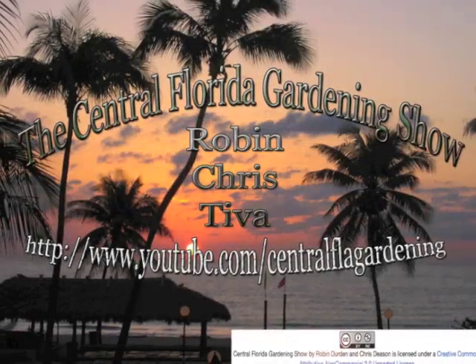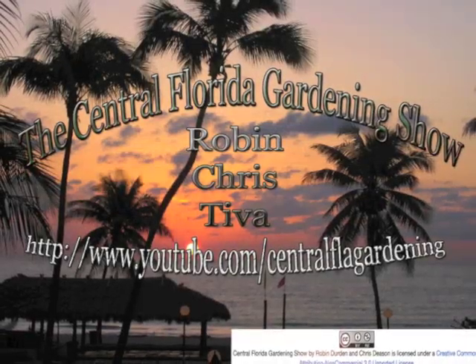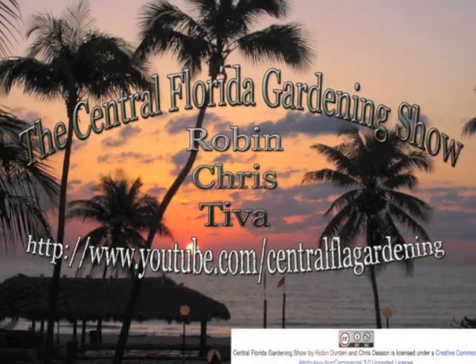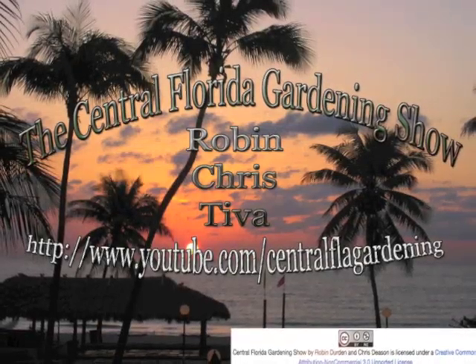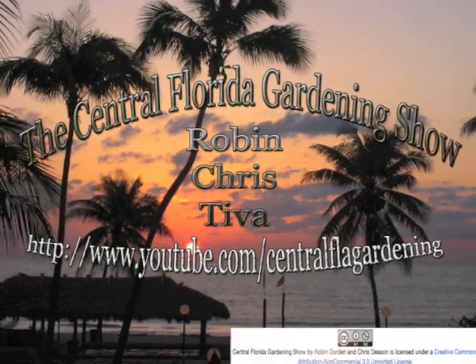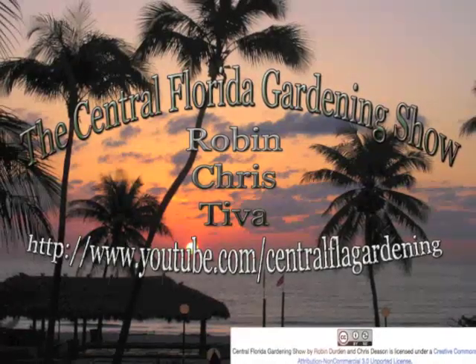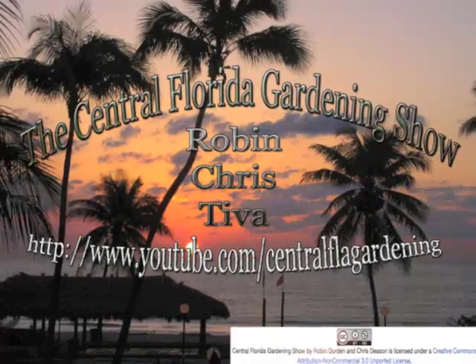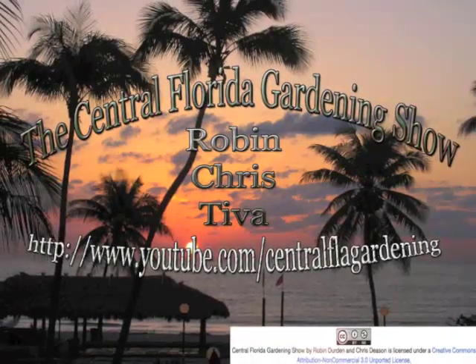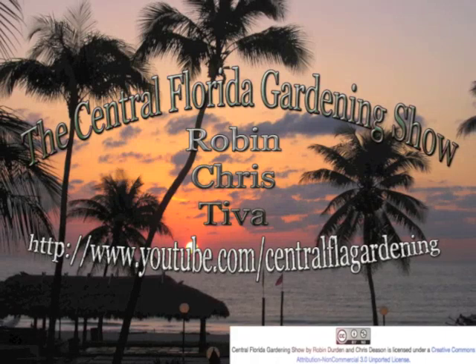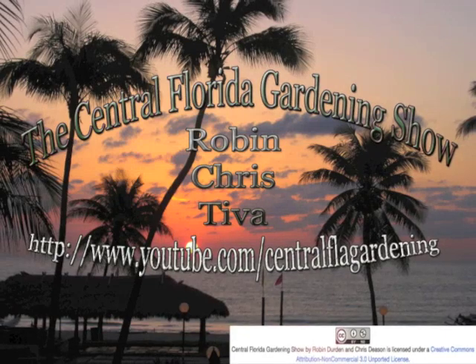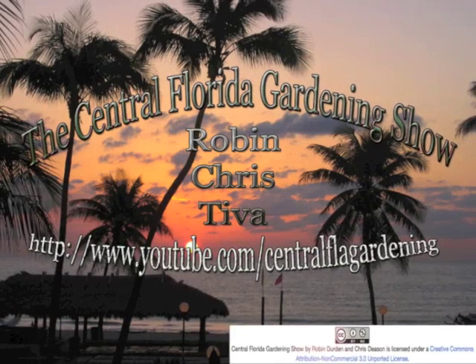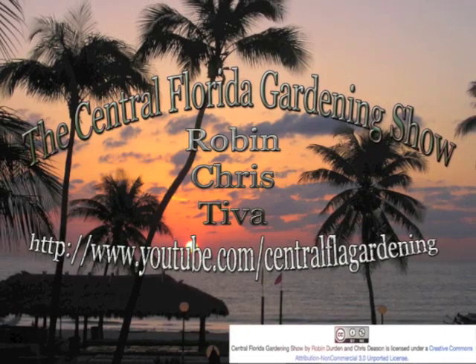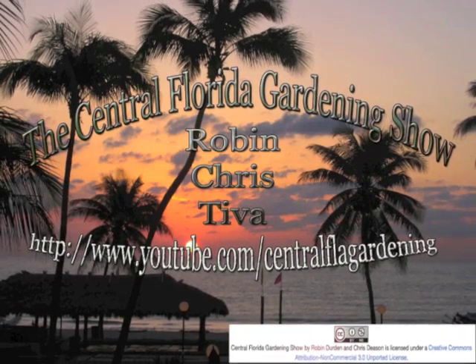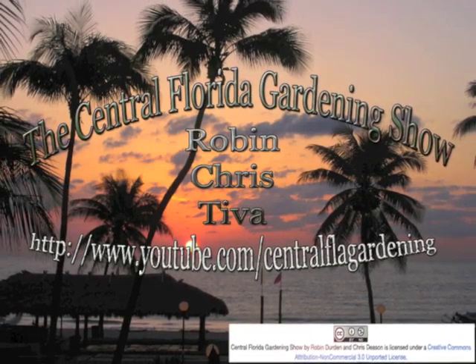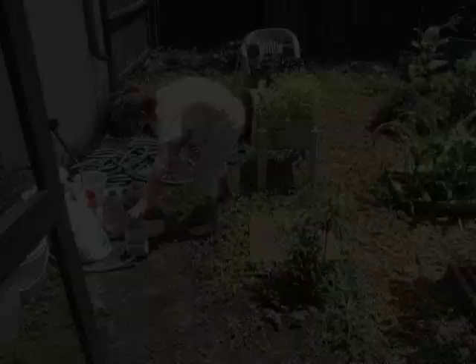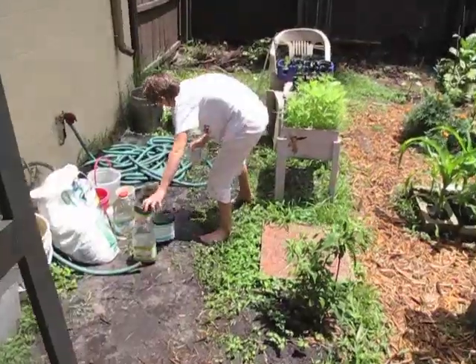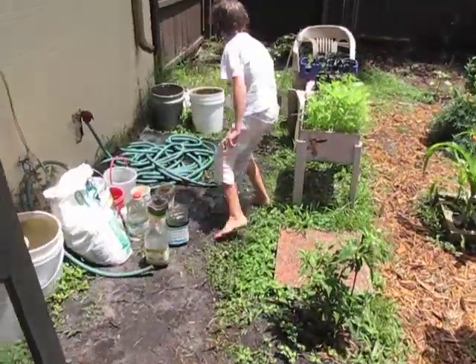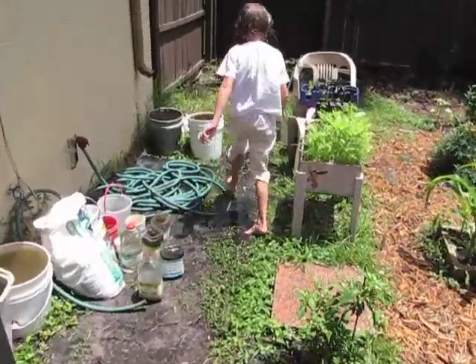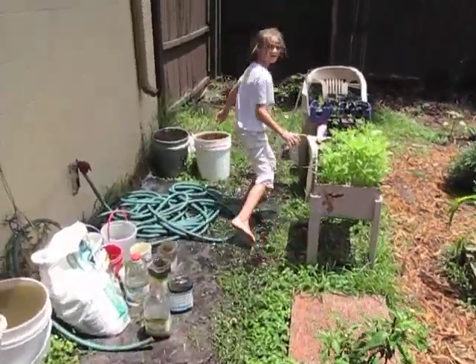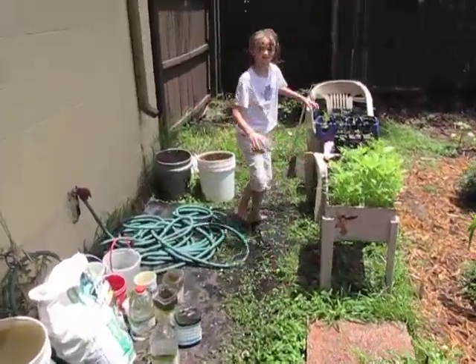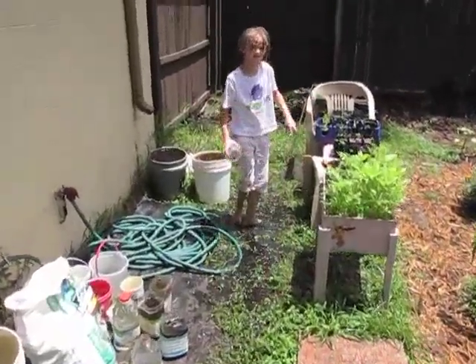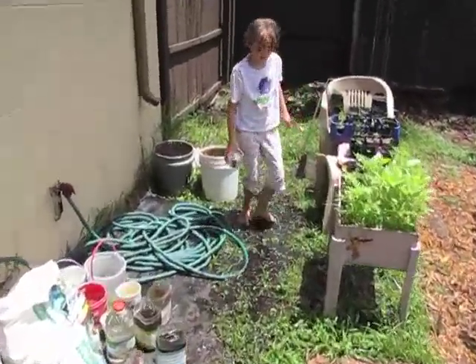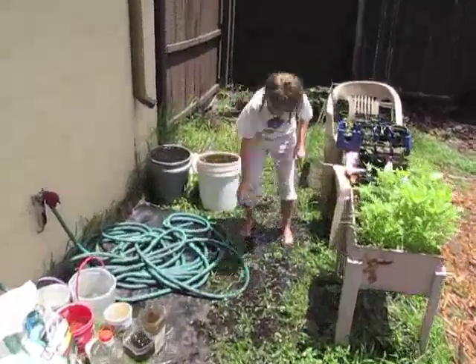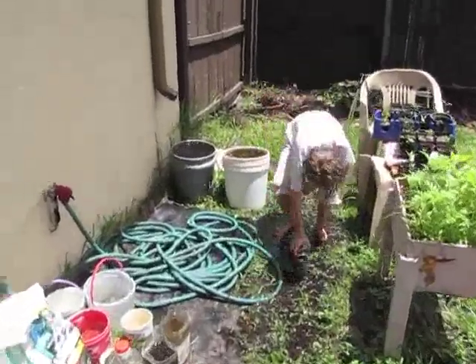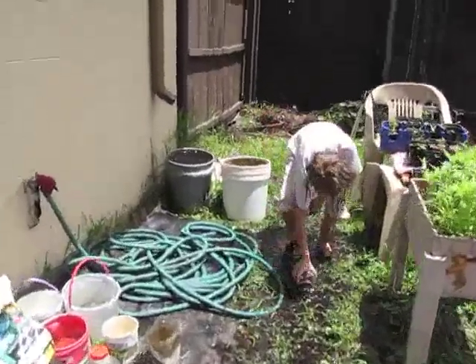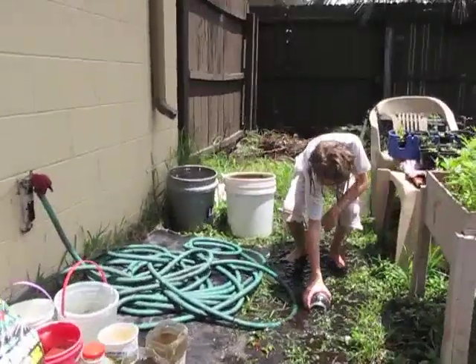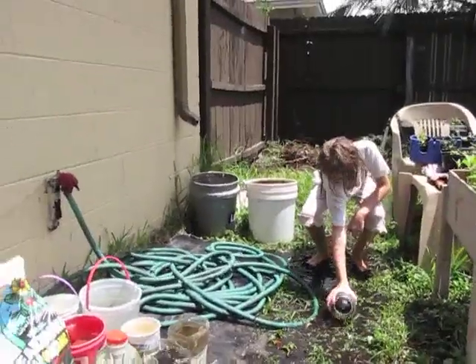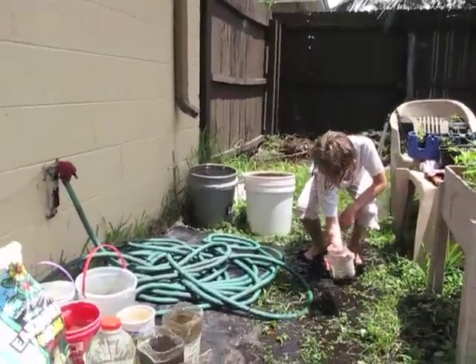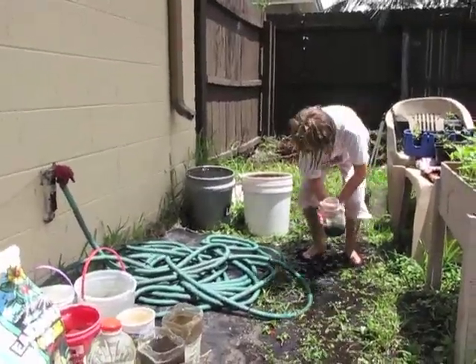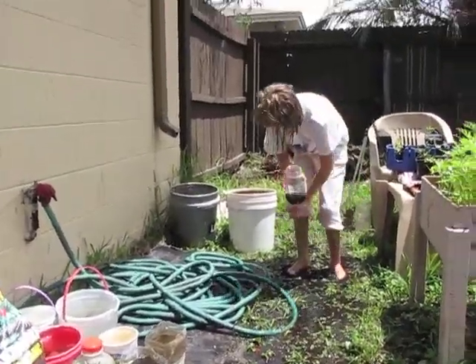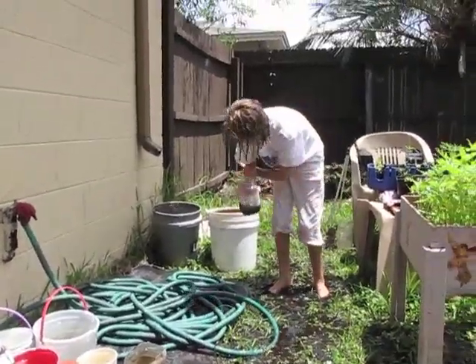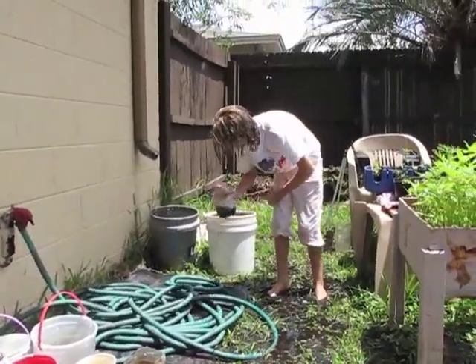Welcome to the Central Florida Gardening Show! Tiva, what are you doing? Well, I'm collecting rainwater and it's been pouring in there.